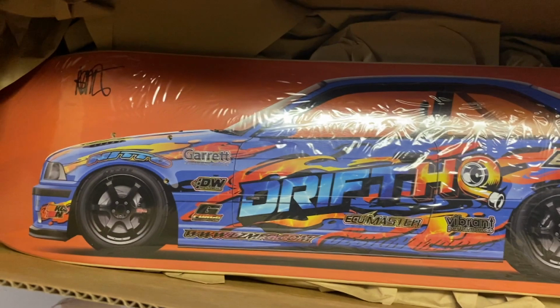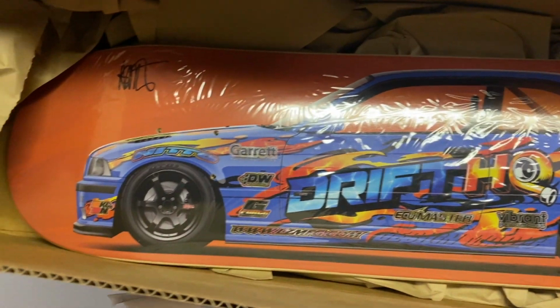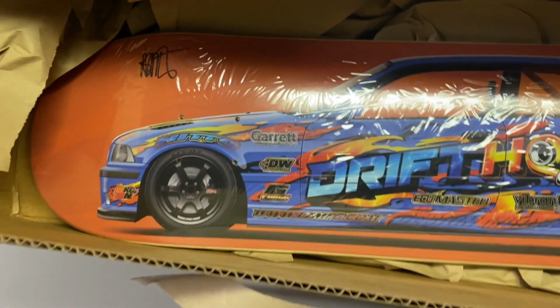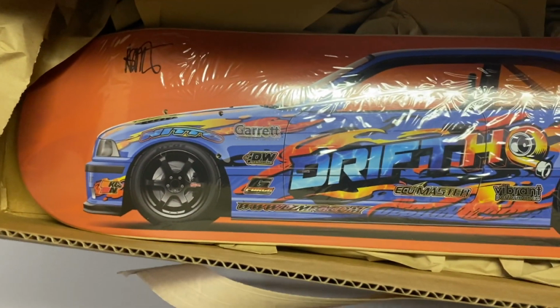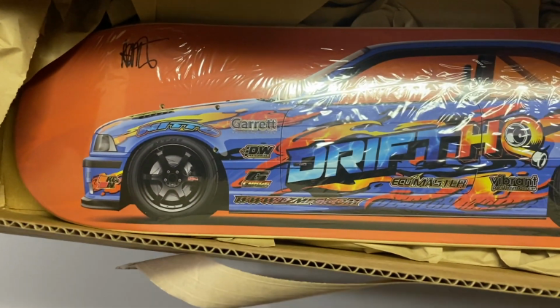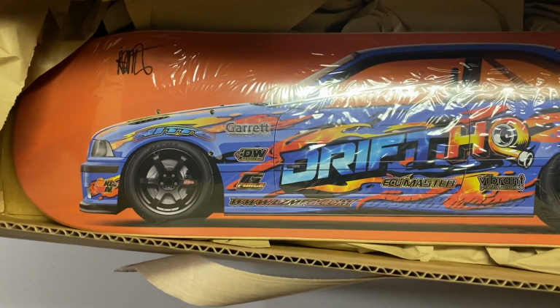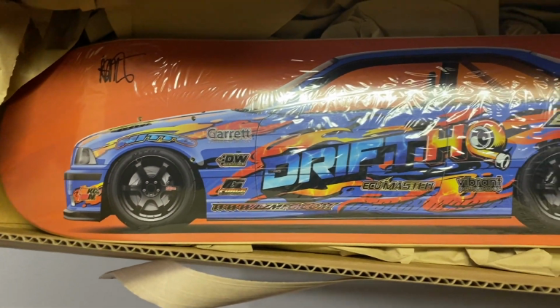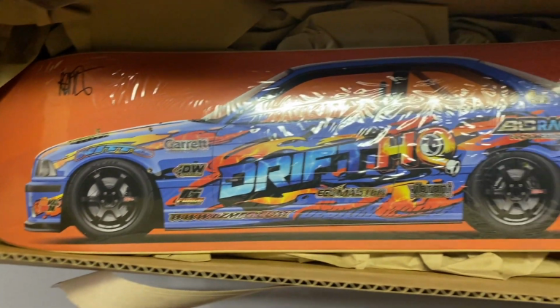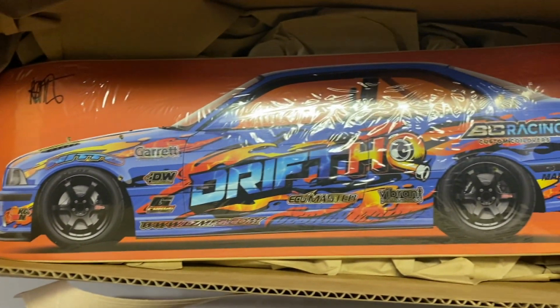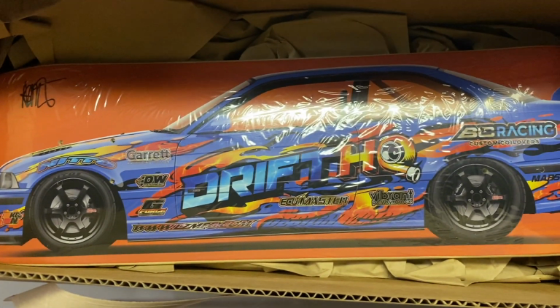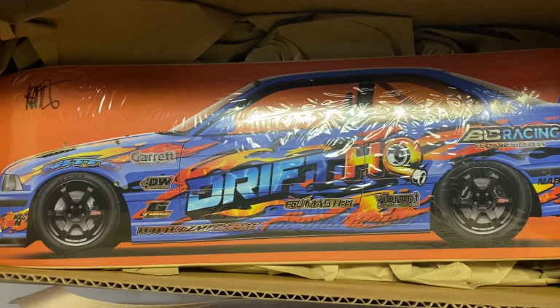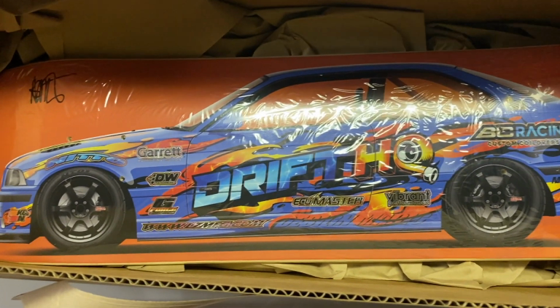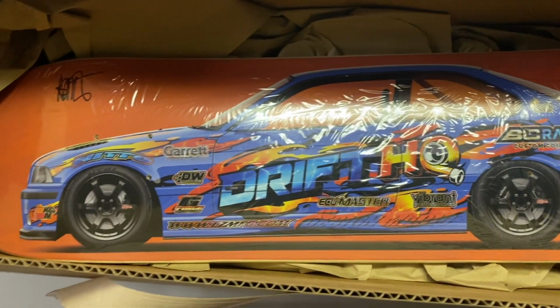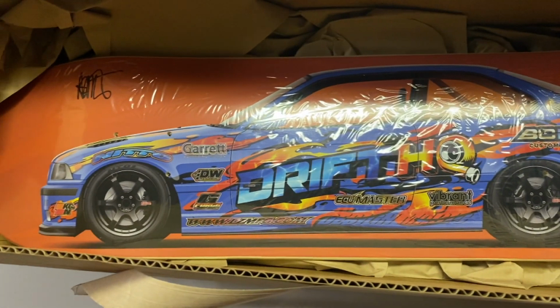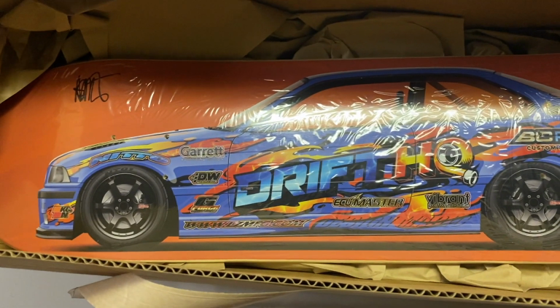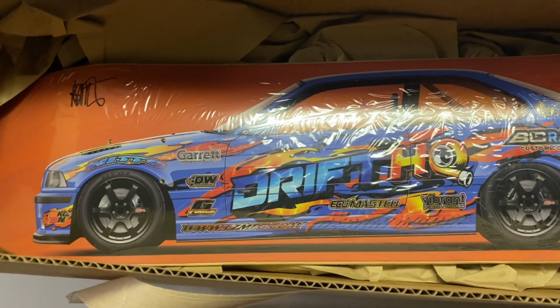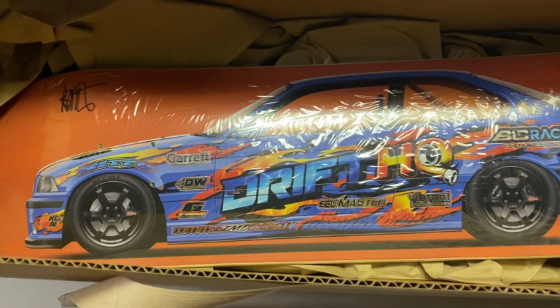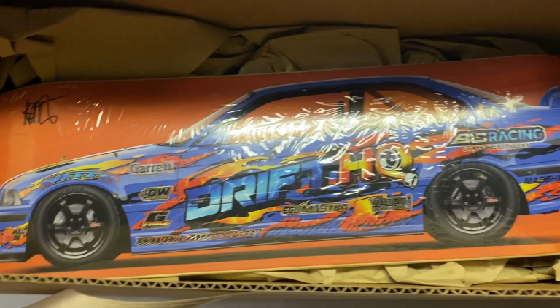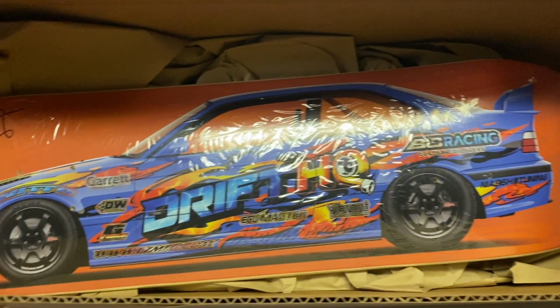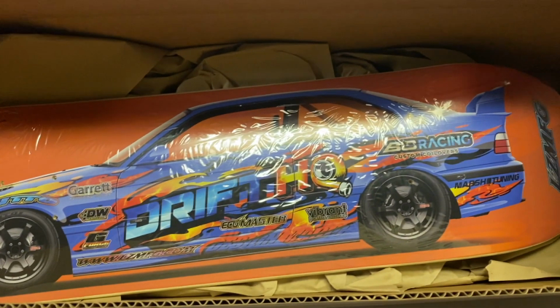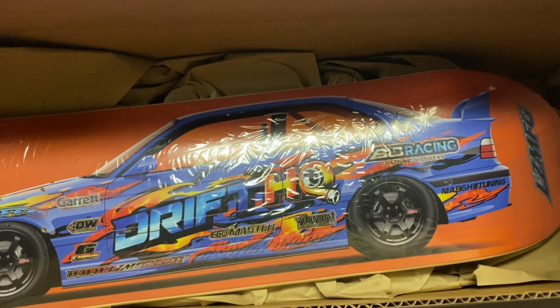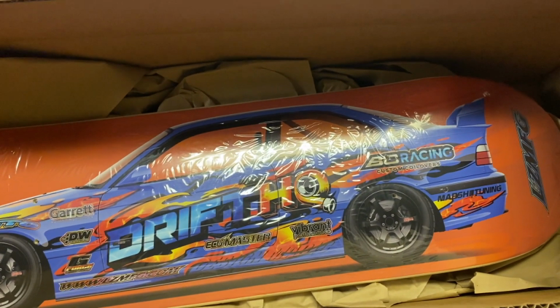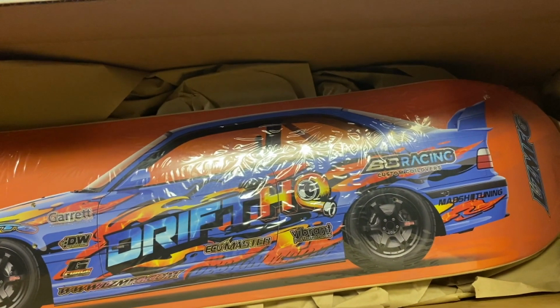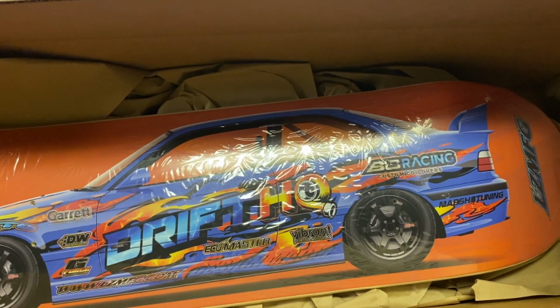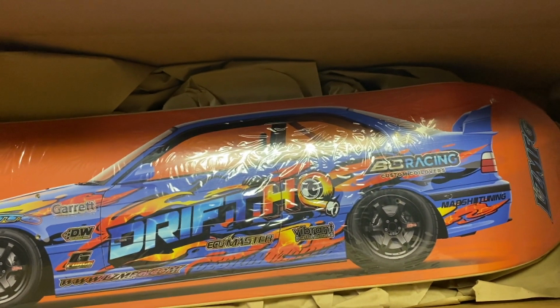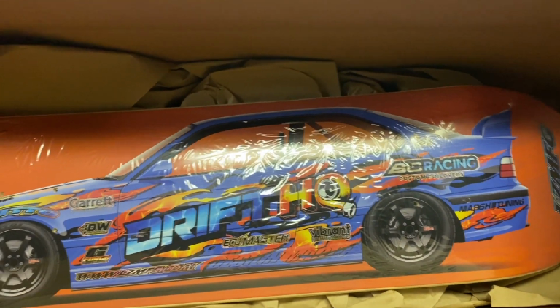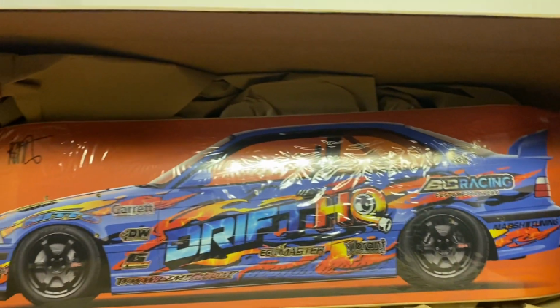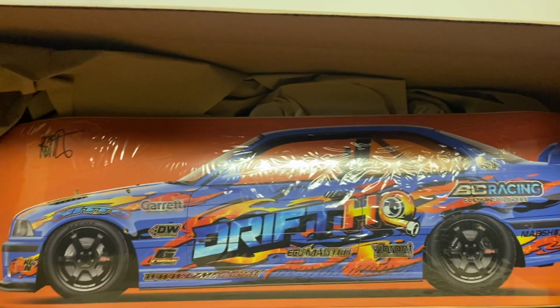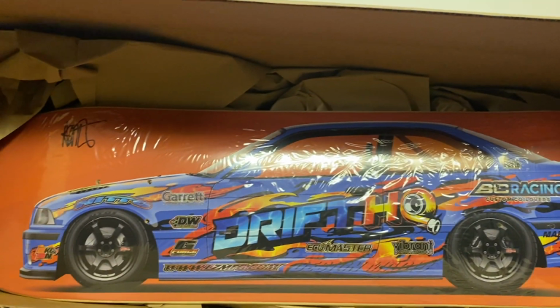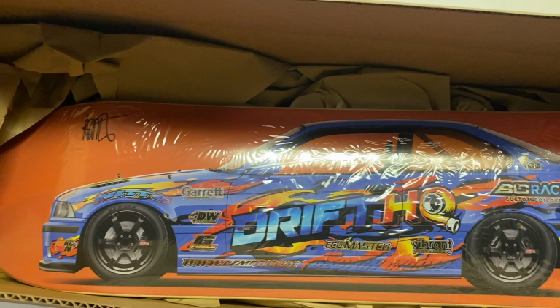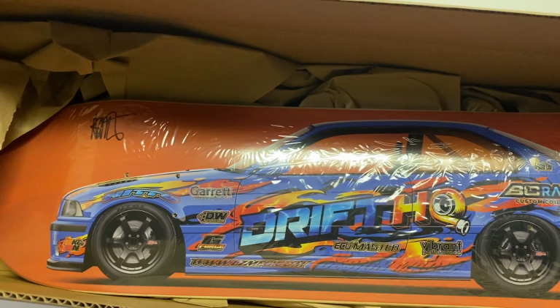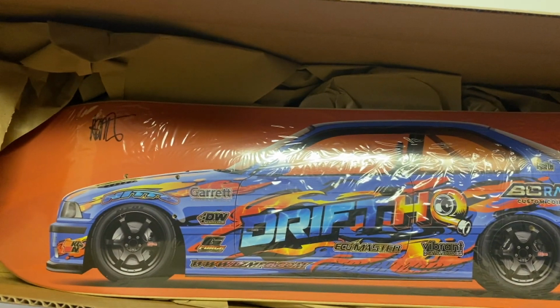One thing I've always loved about this E36 that Adam built is that he has a lot of Japanese influence. The E36, in my opinion, is a really, really awesome chassis.